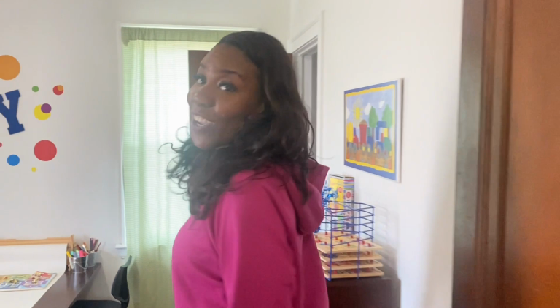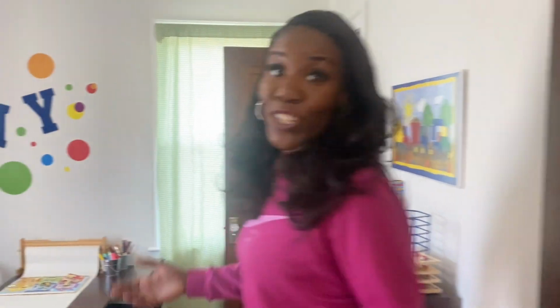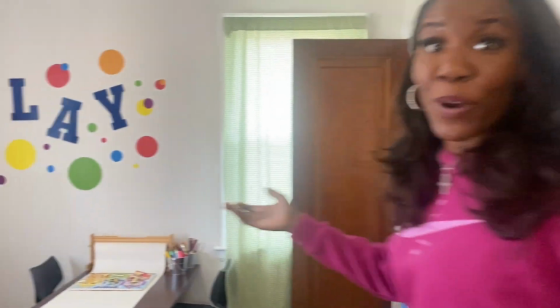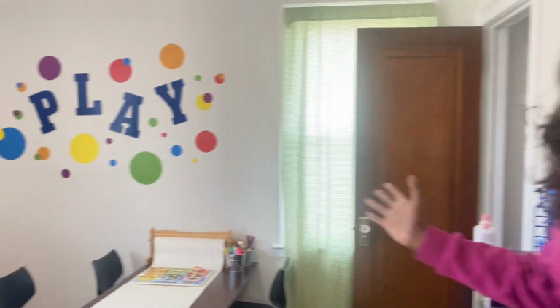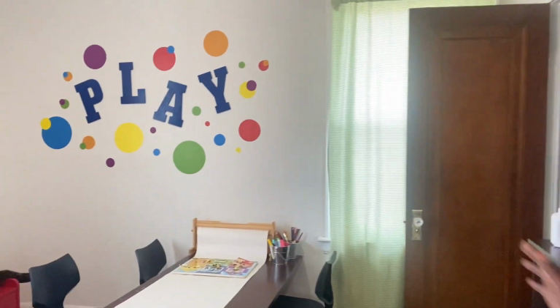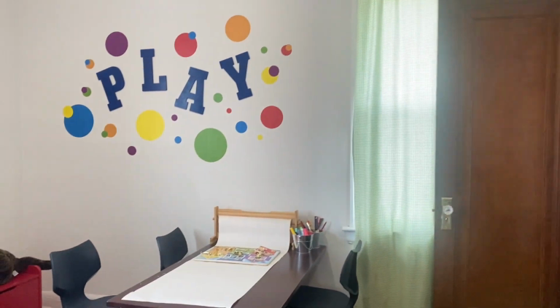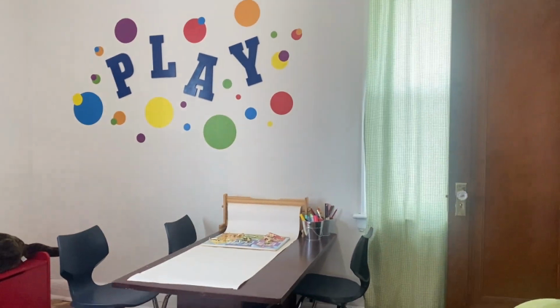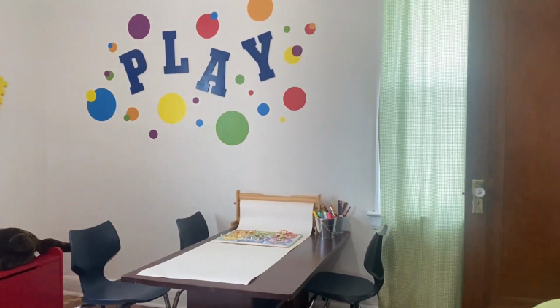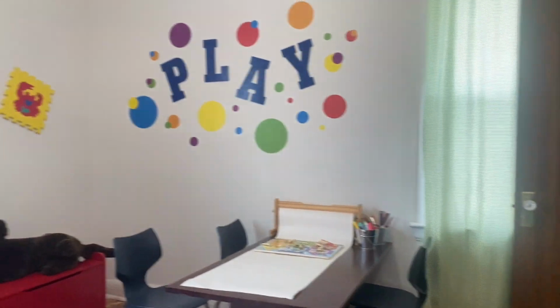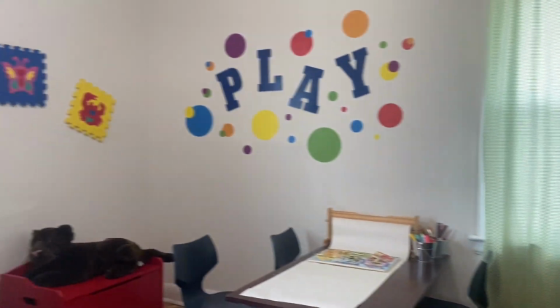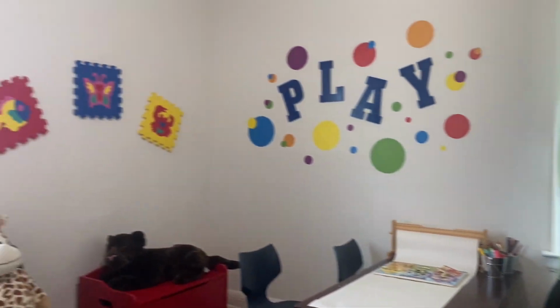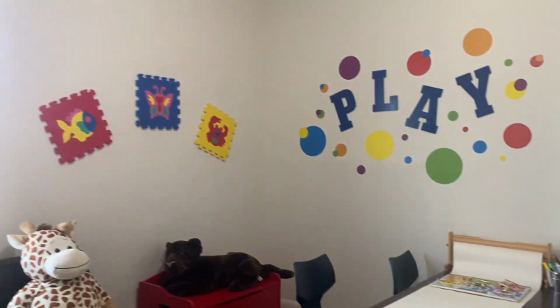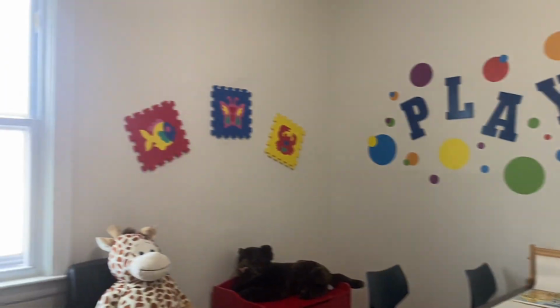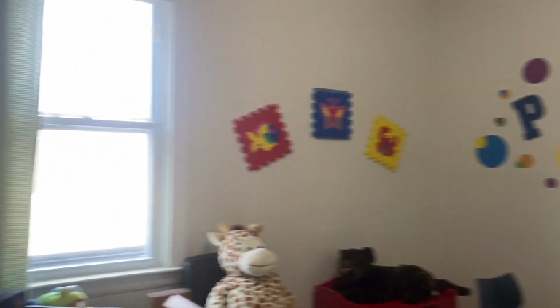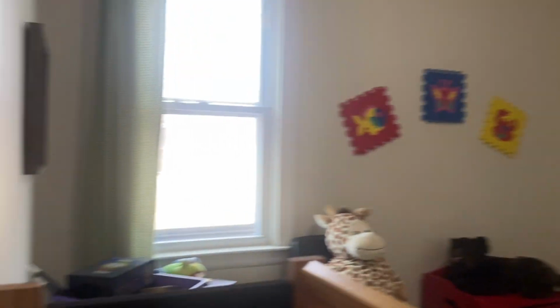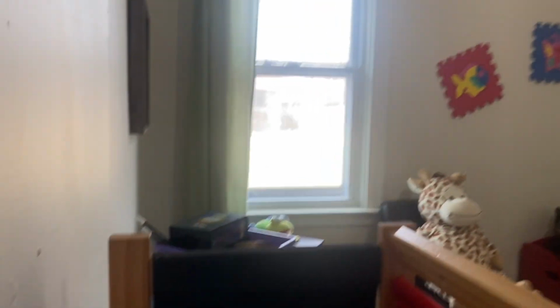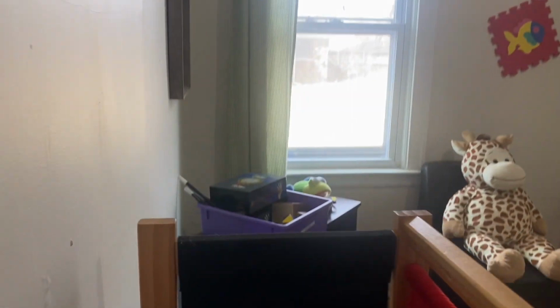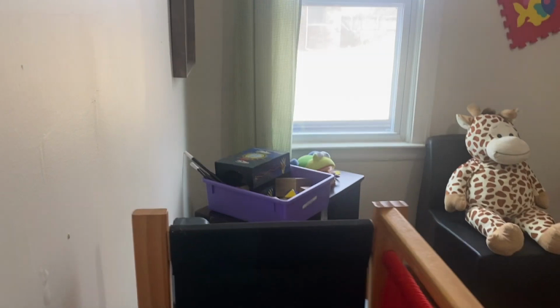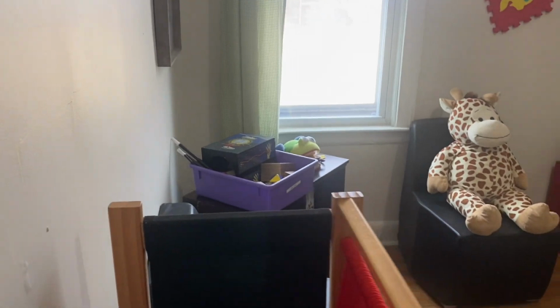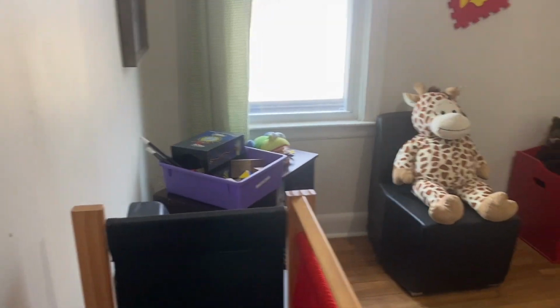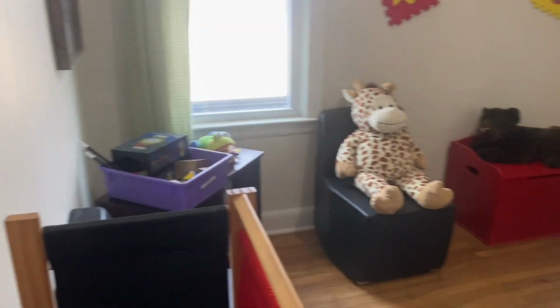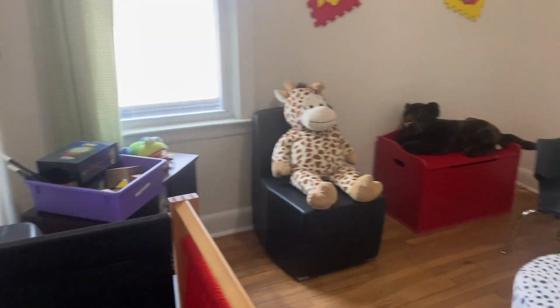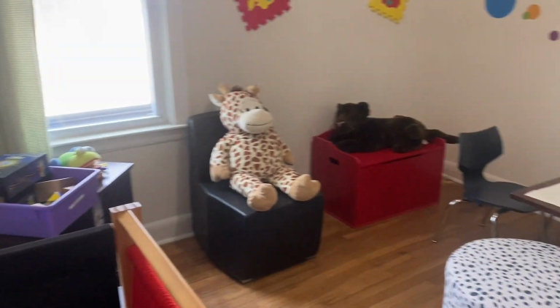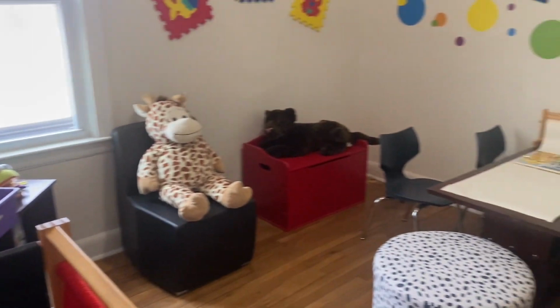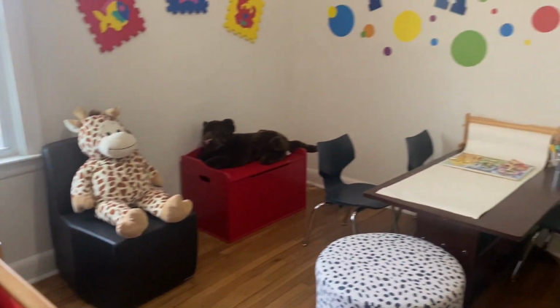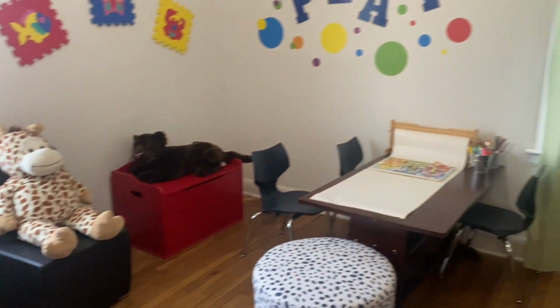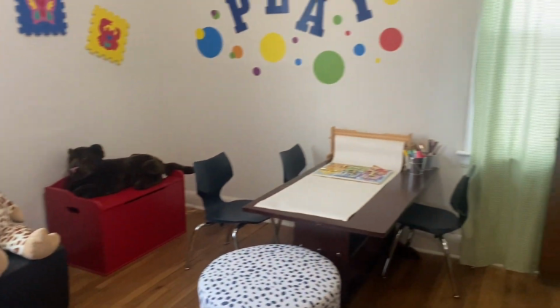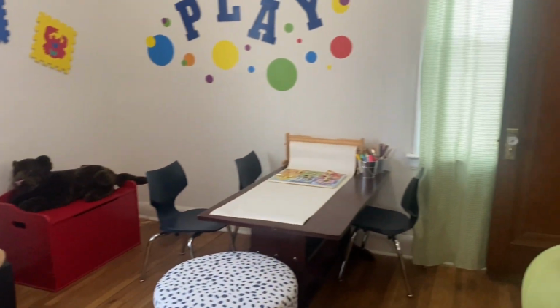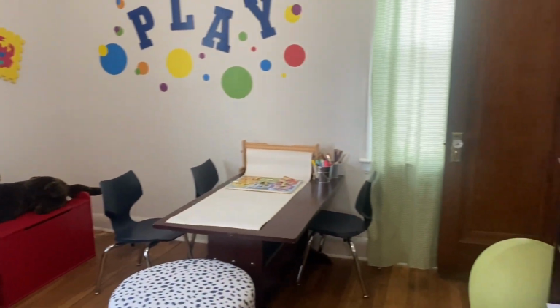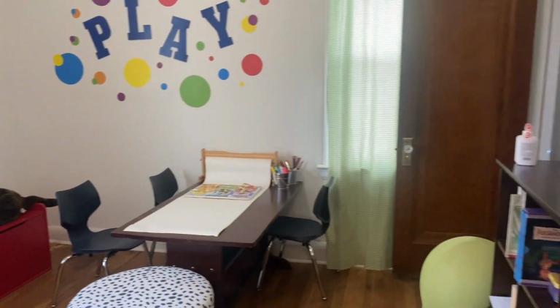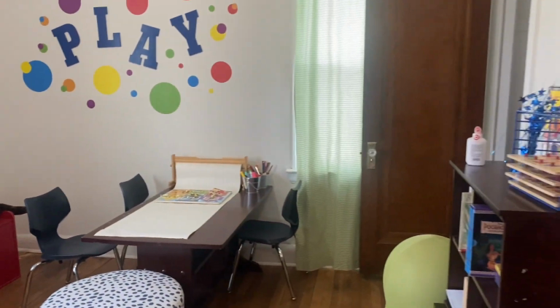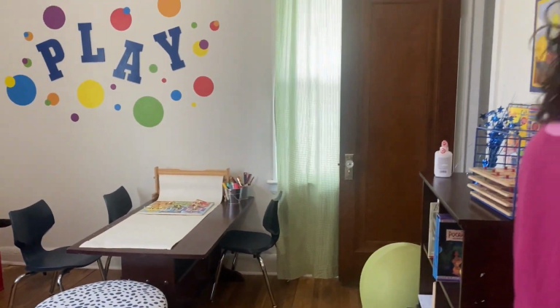Arts and crafts area. This is where all the fun happens — tutoring, storytime, and arts and crafts projects.